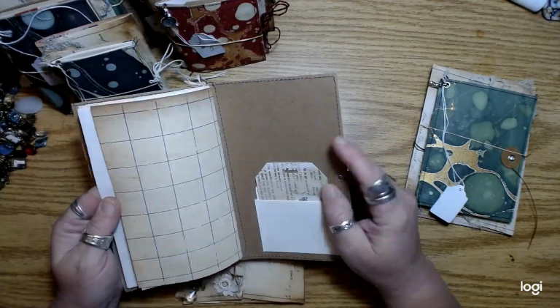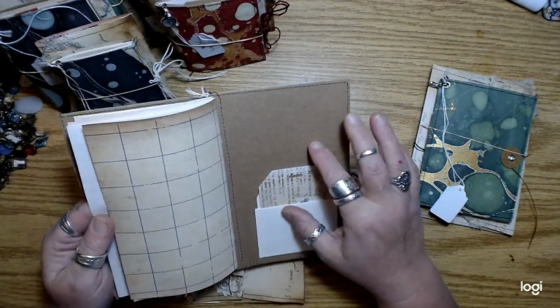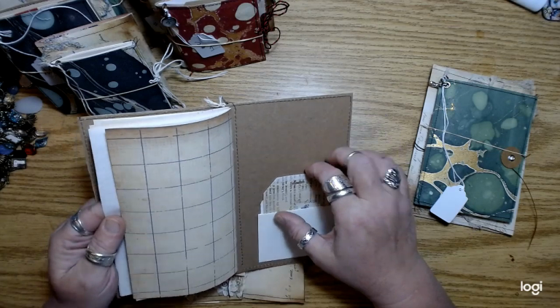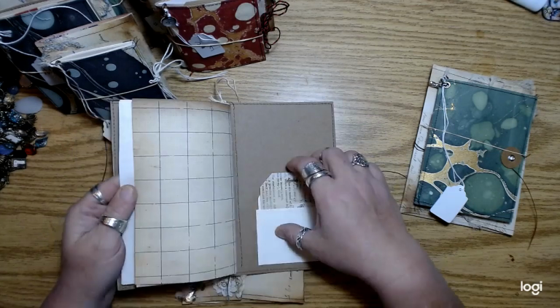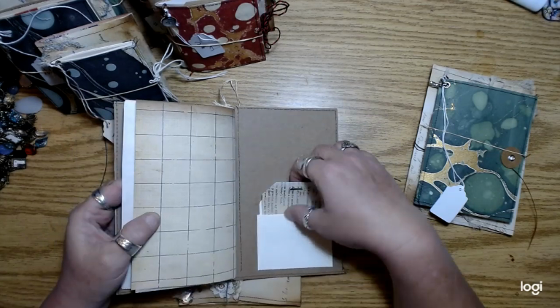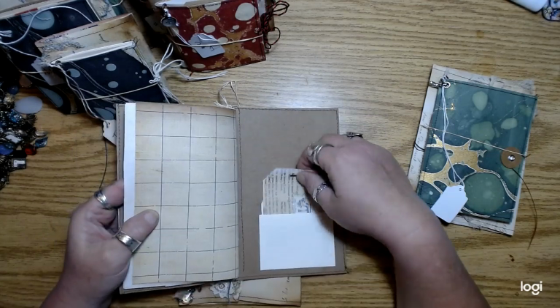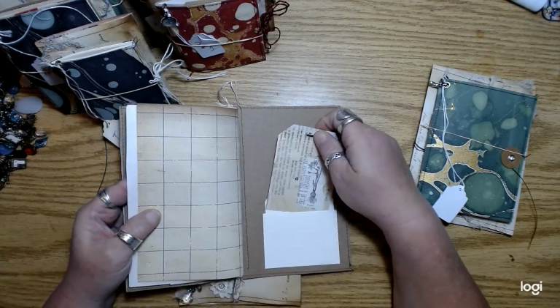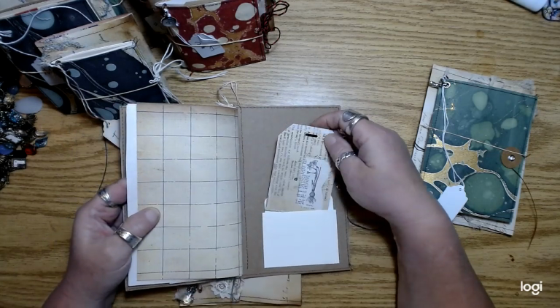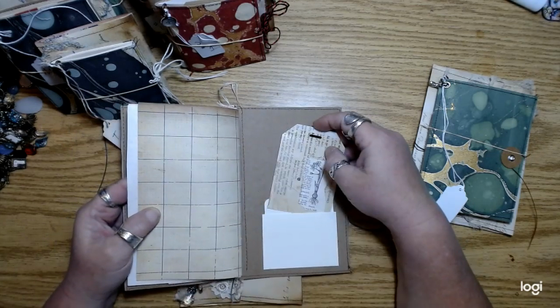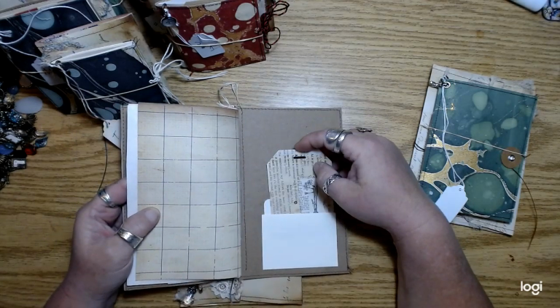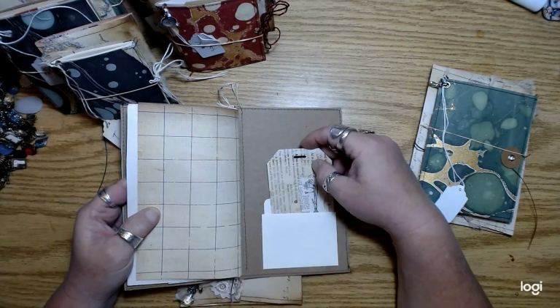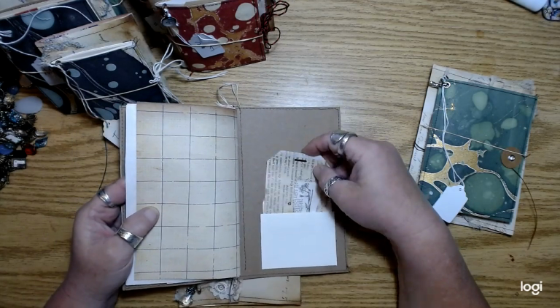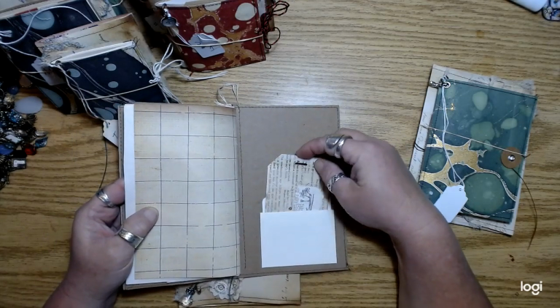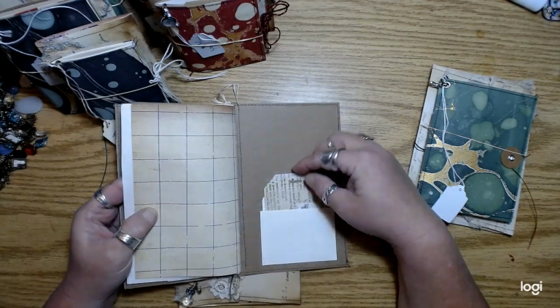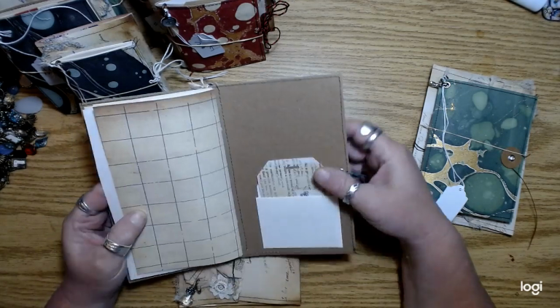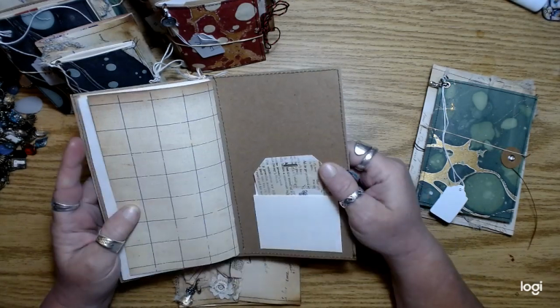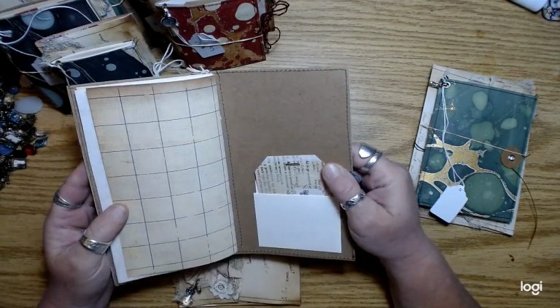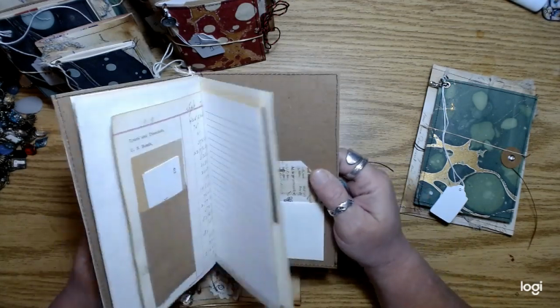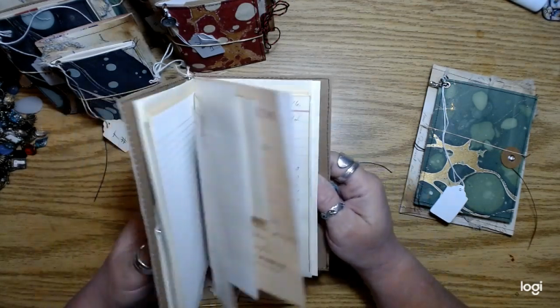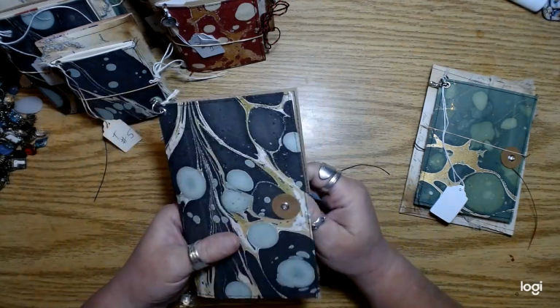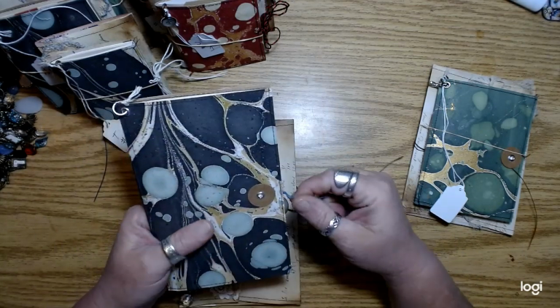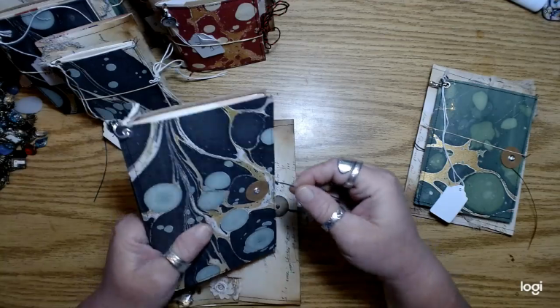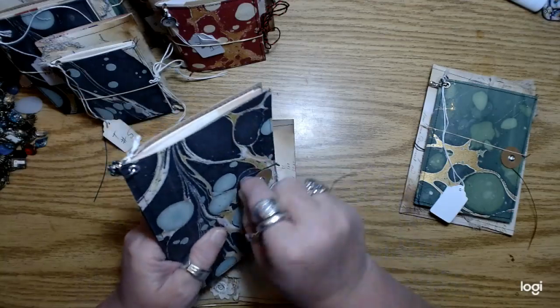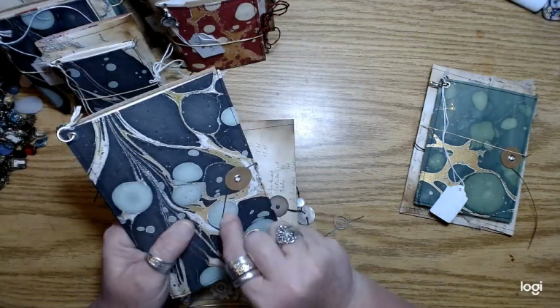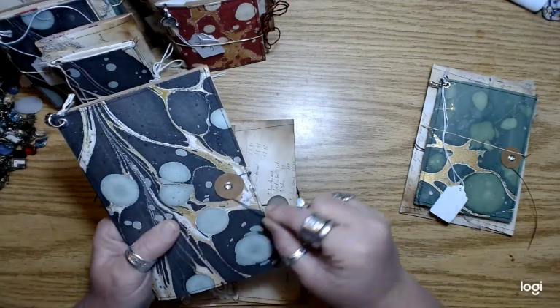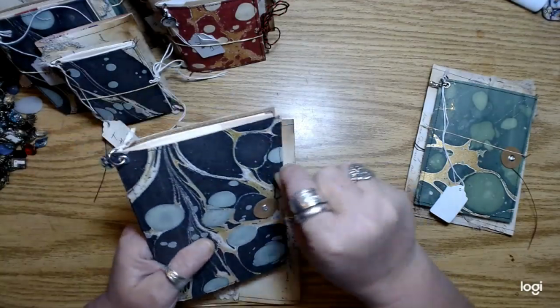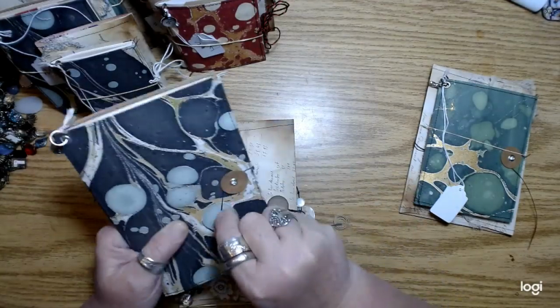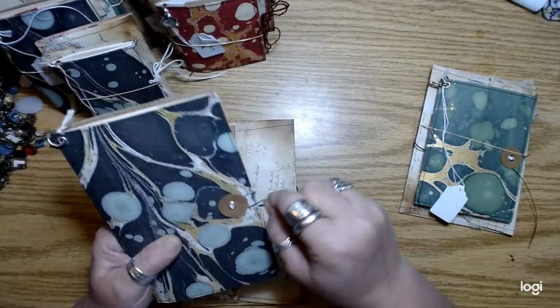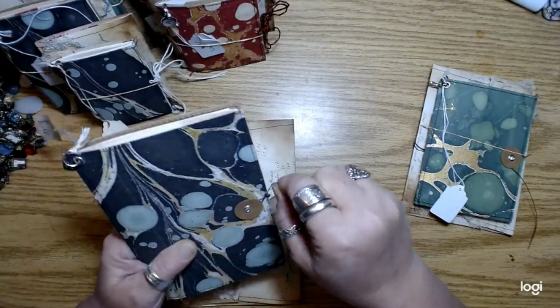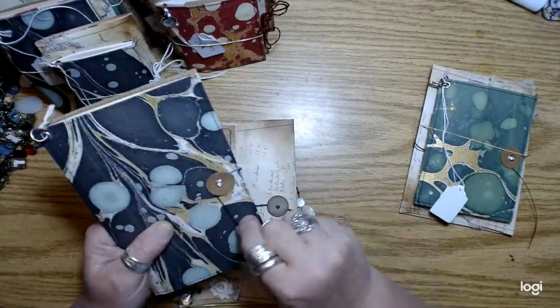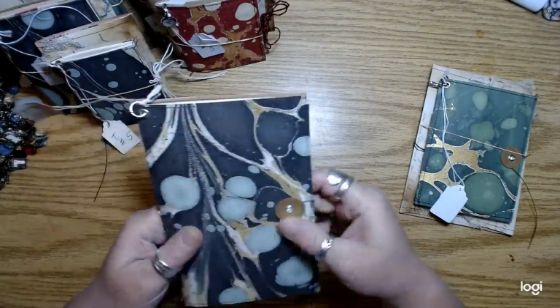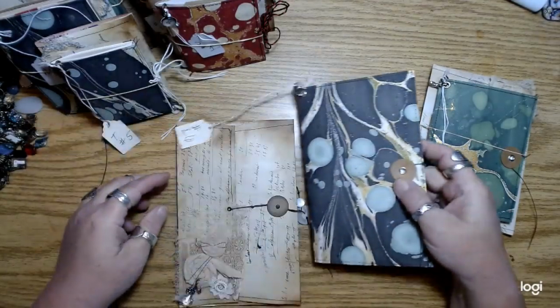The large ones I did not put an envelope in the center of the journal, so I added a couple extra pockets in these, plus a couple of tags that are collage and stuff. So that's the large size.